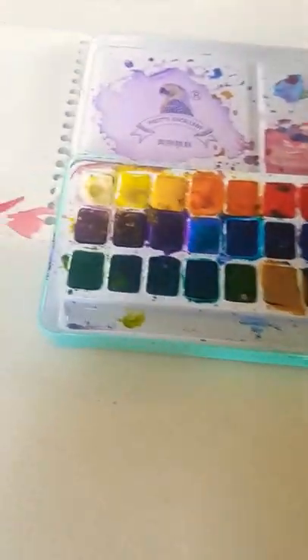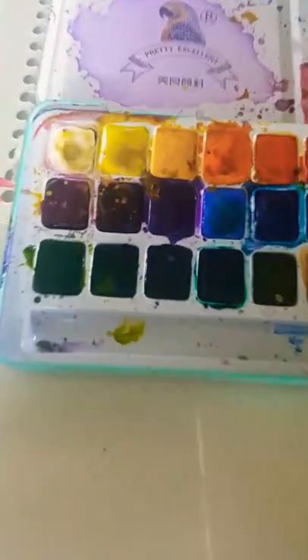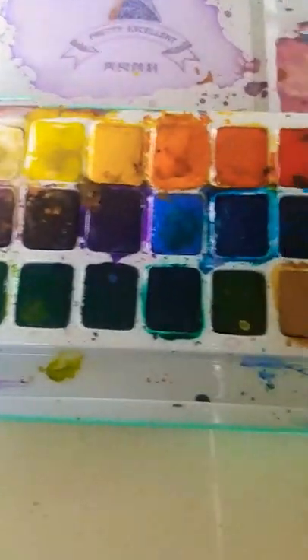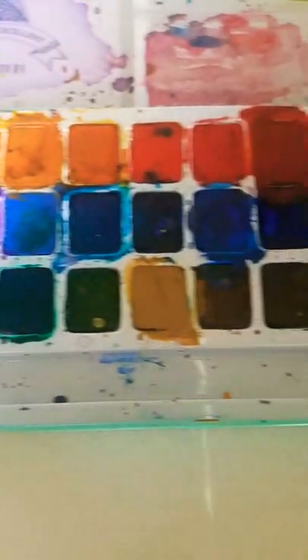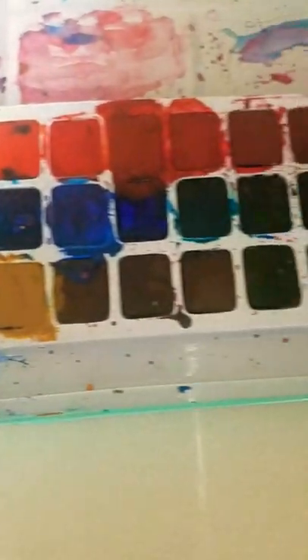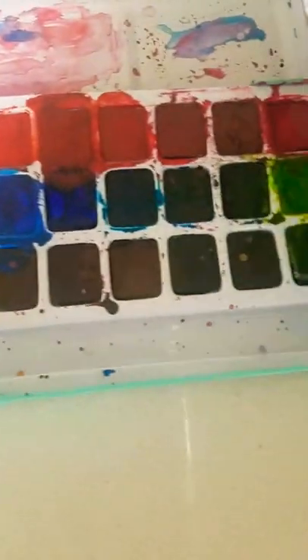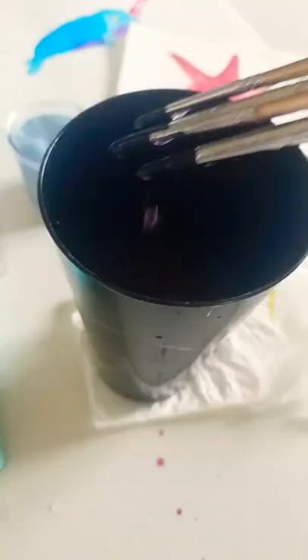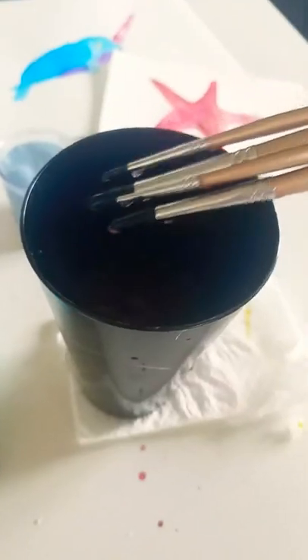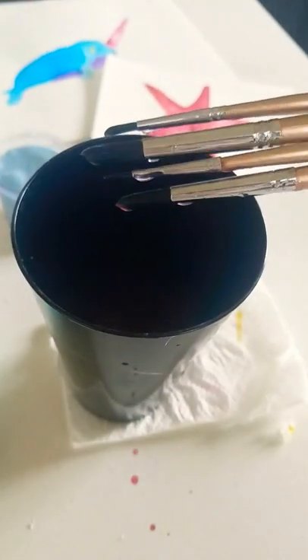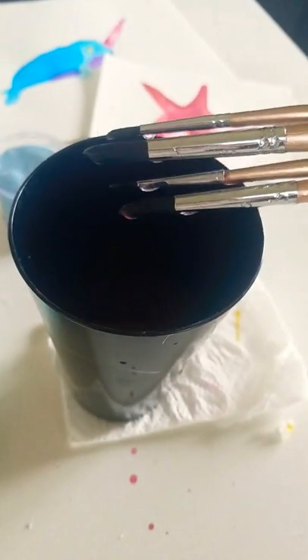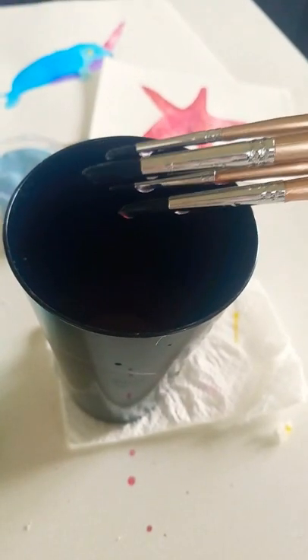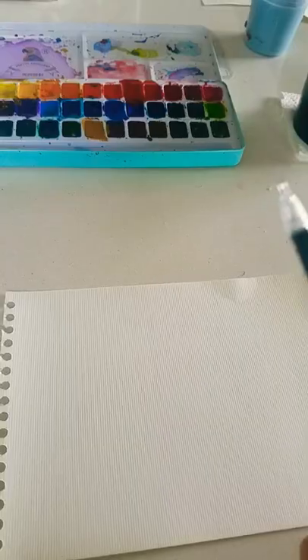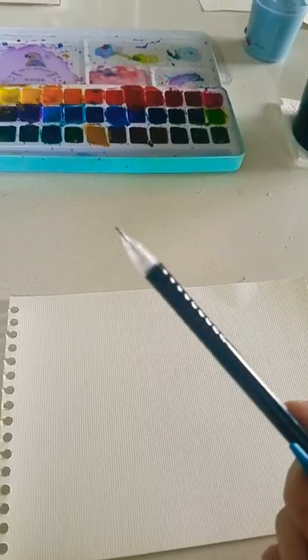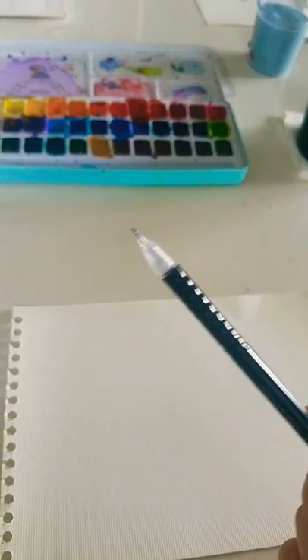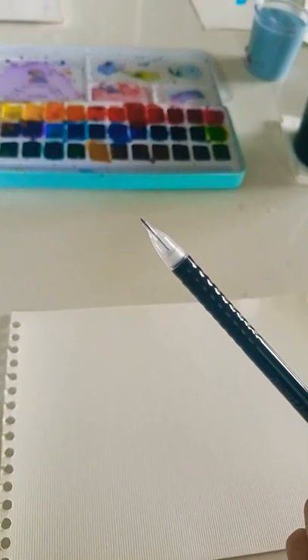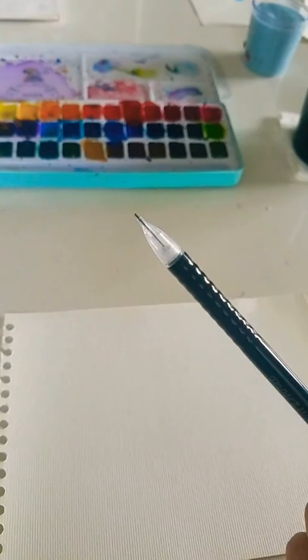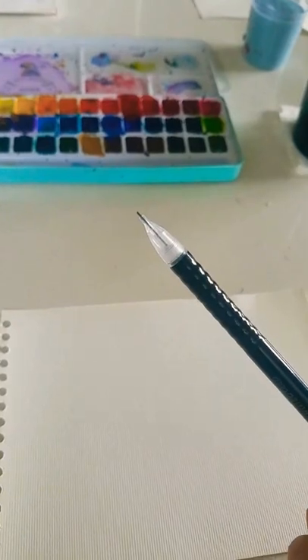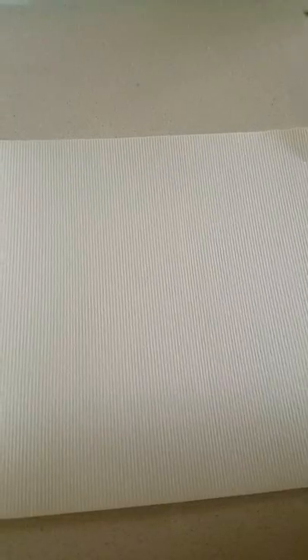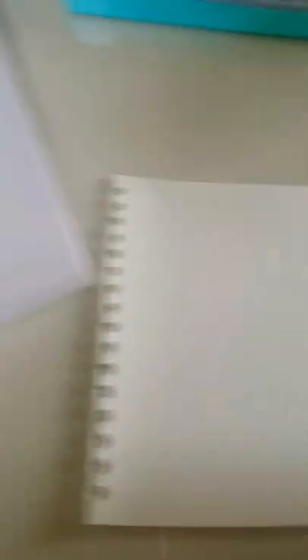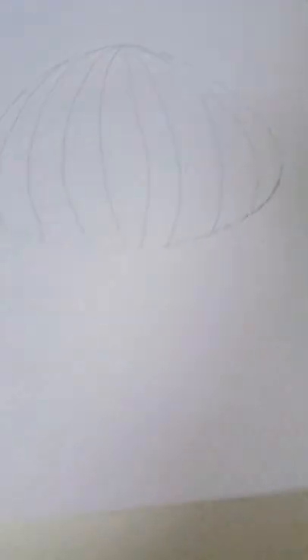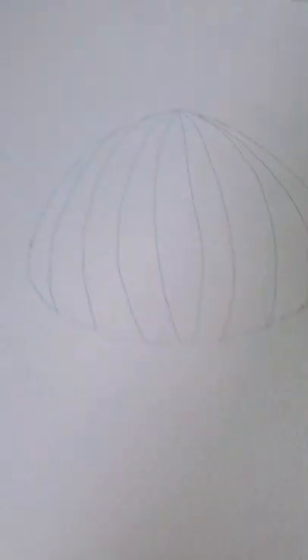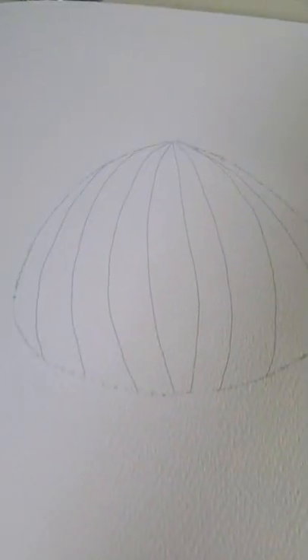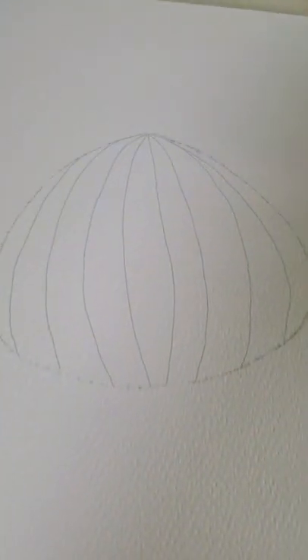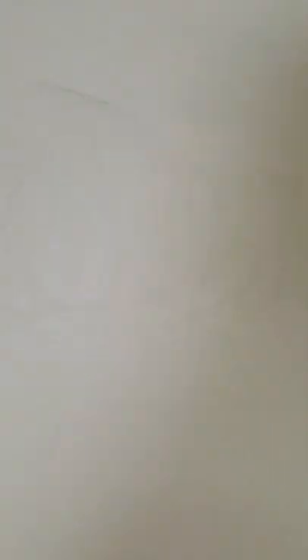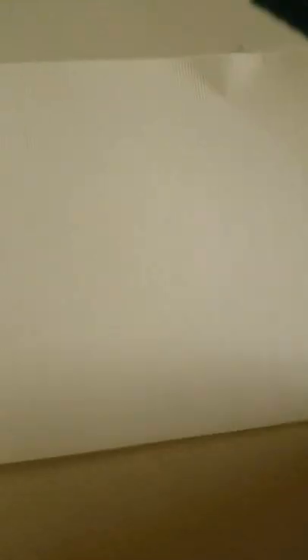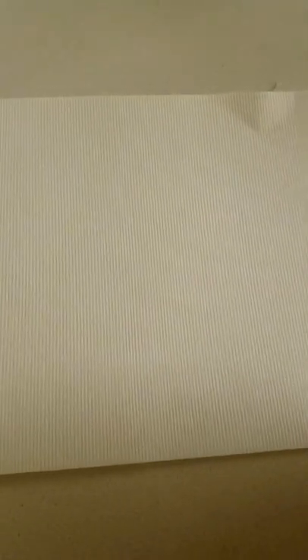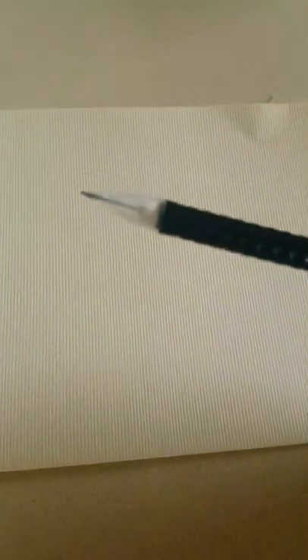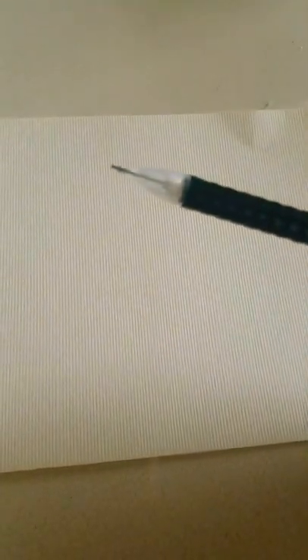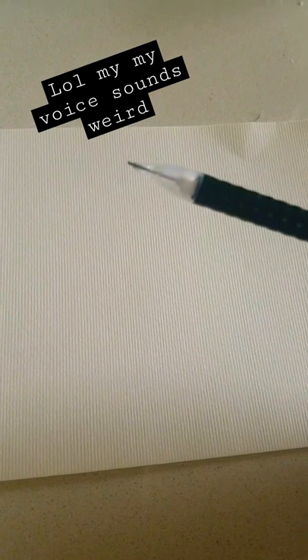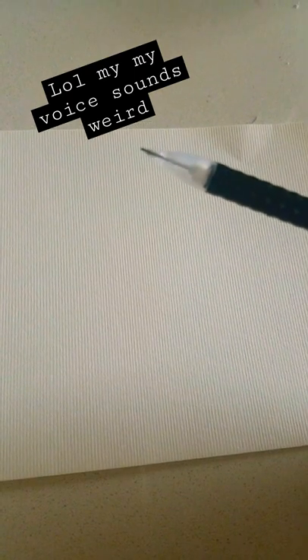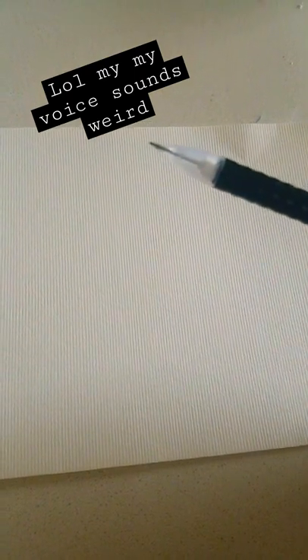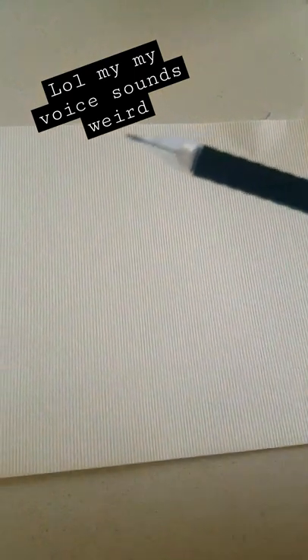There's so many colors to choose from. I have my paint brushes and a pencil to sketch it out. So I'm gonna be sketching that out, and I'll see you when I'm done sketching it out.